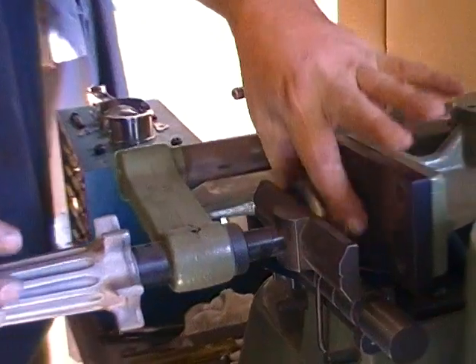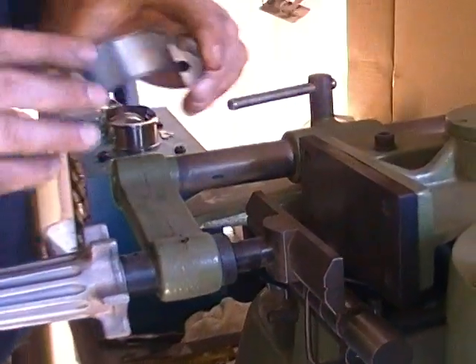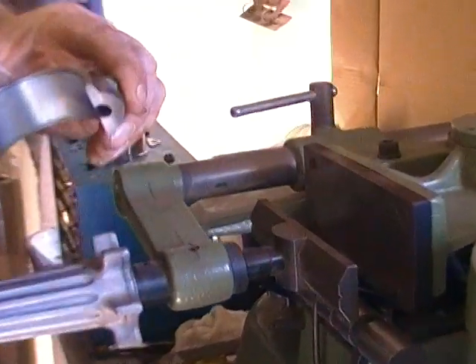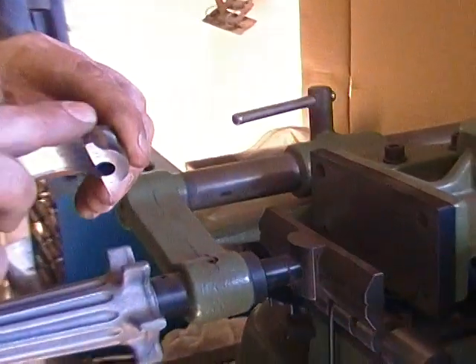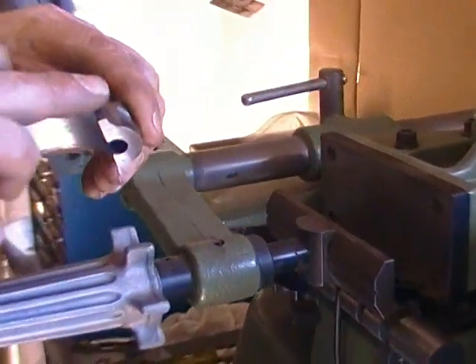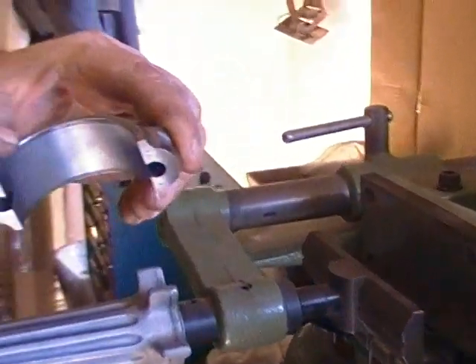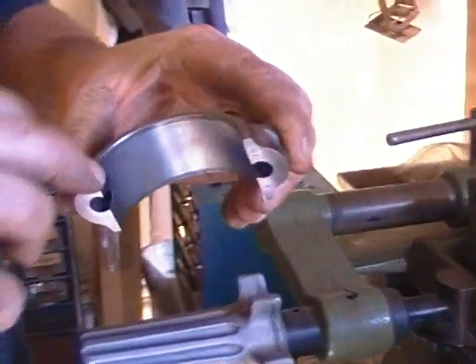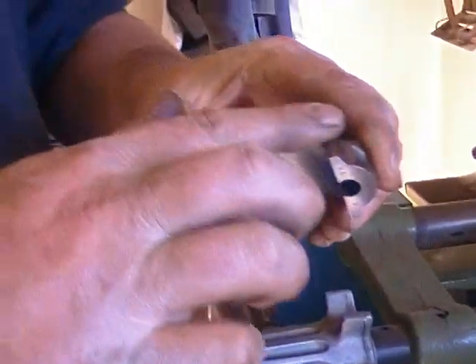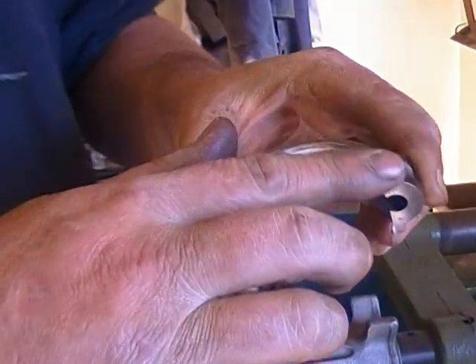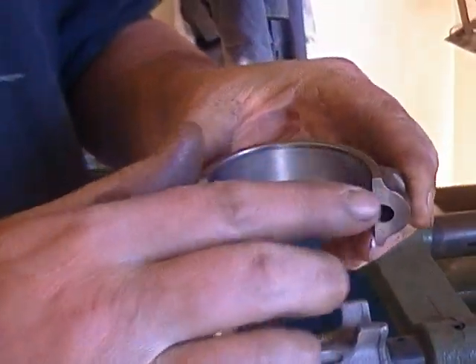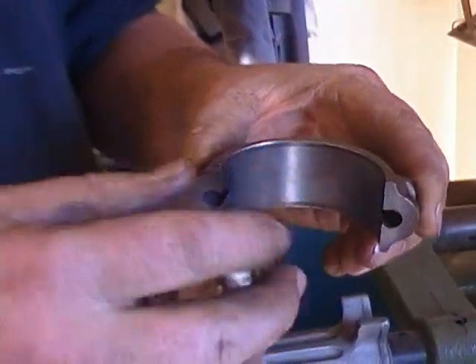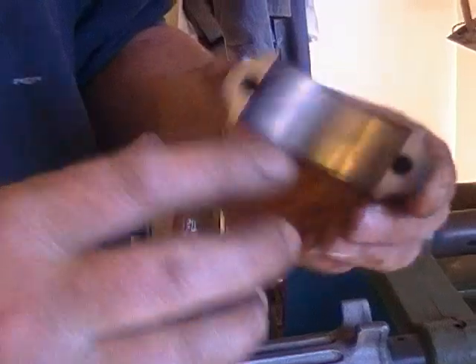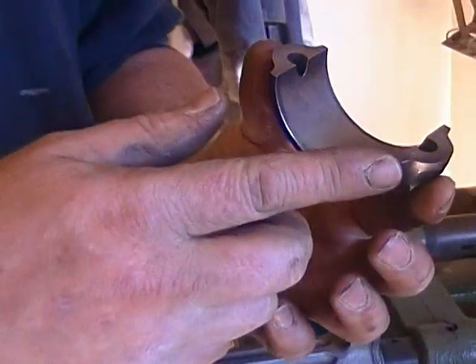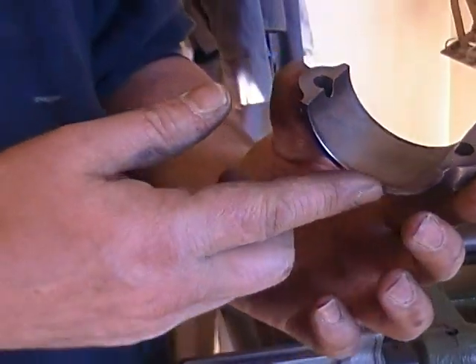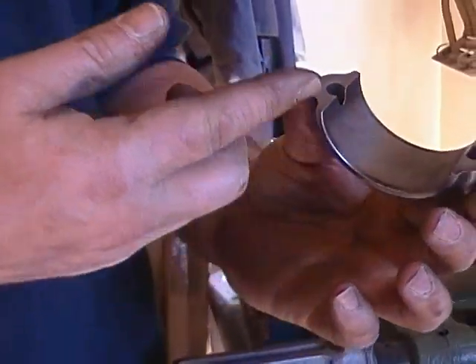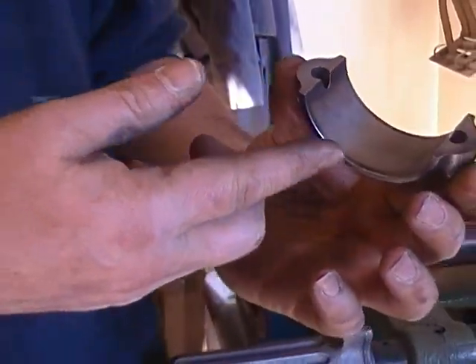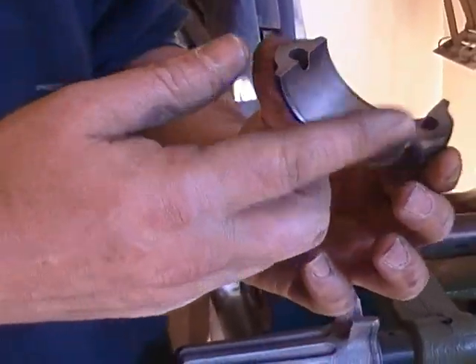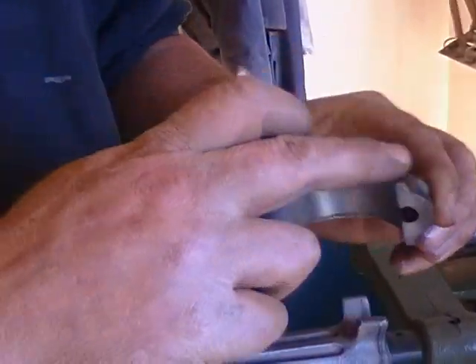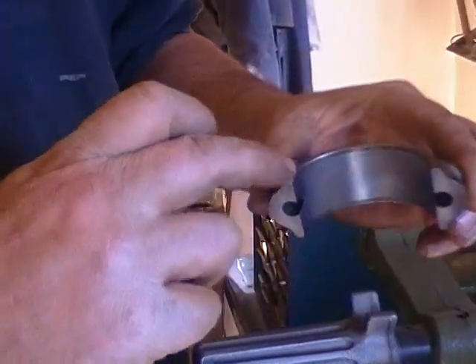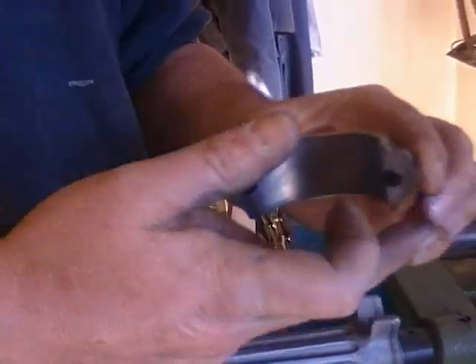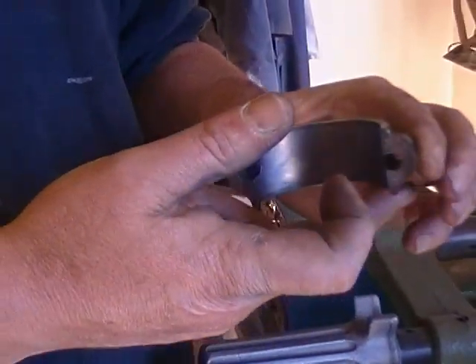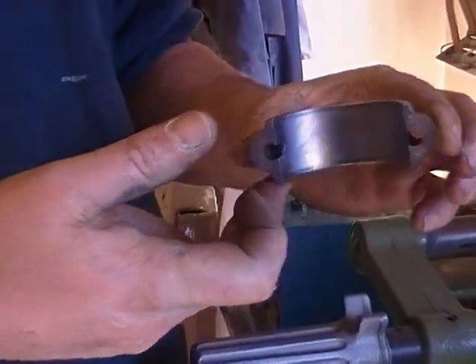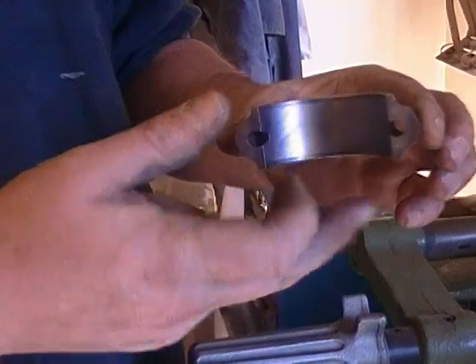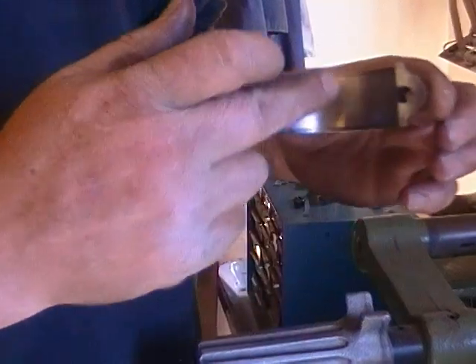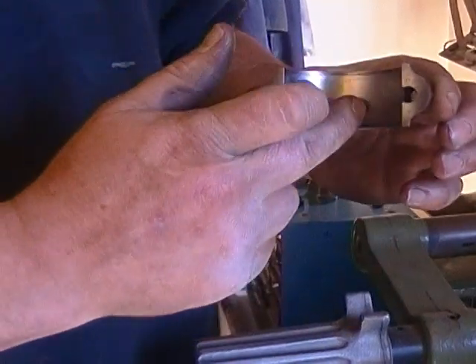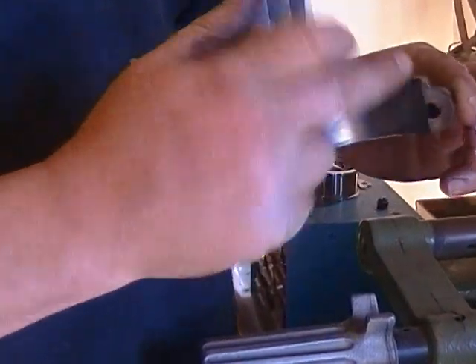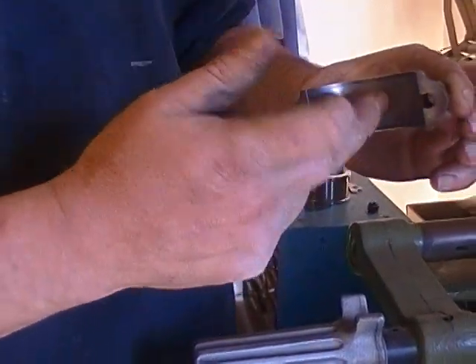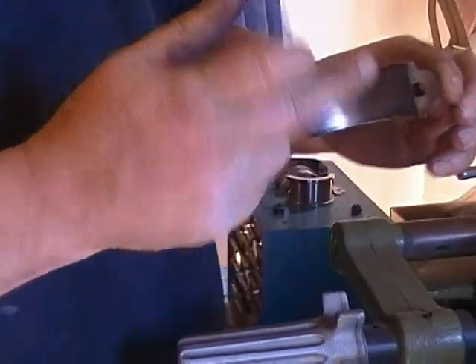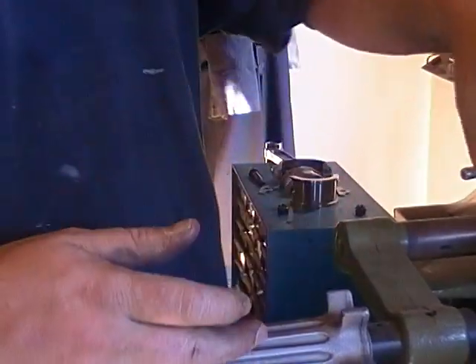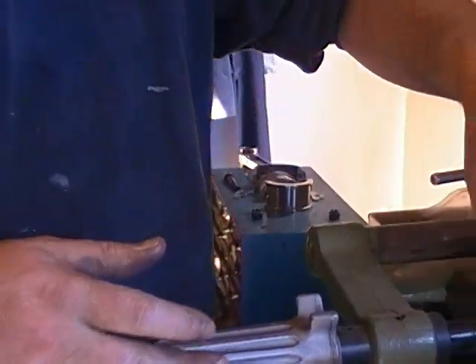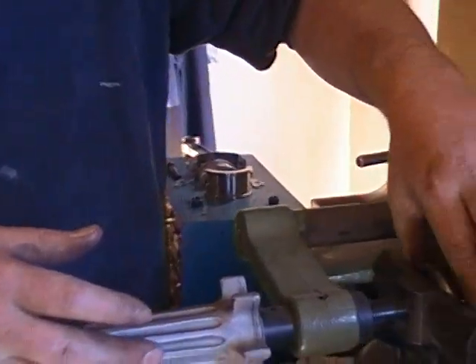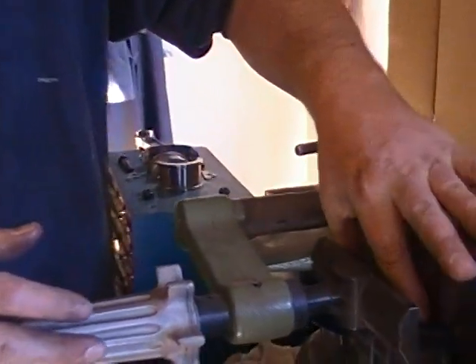One thing that's critical is that this surface is absolutely free of burrs. If there are any burrs or high spots, they've got to be removed with a stone so that the cap is absolutely parallel to its bearing surface.